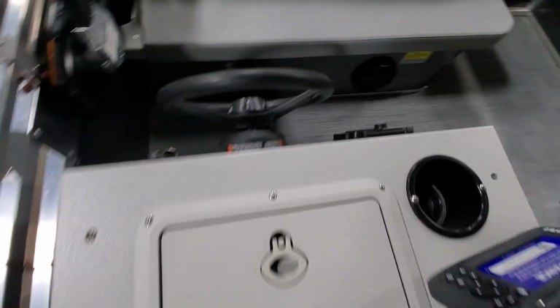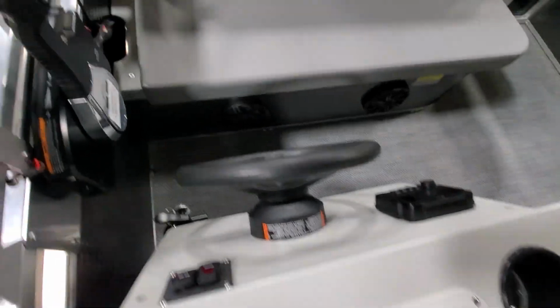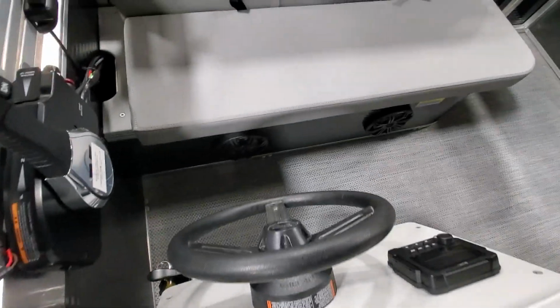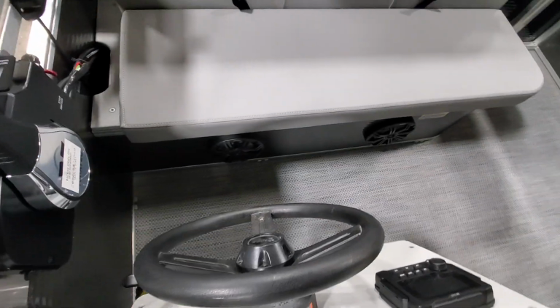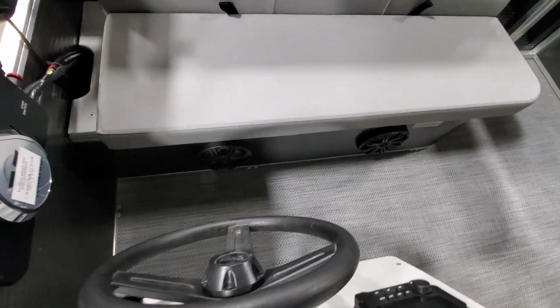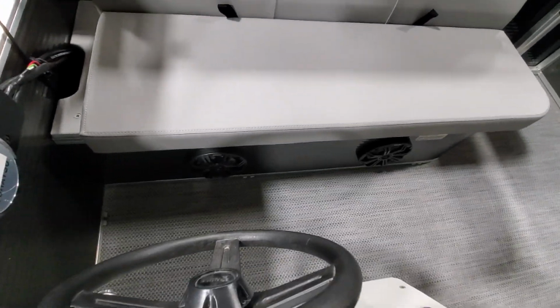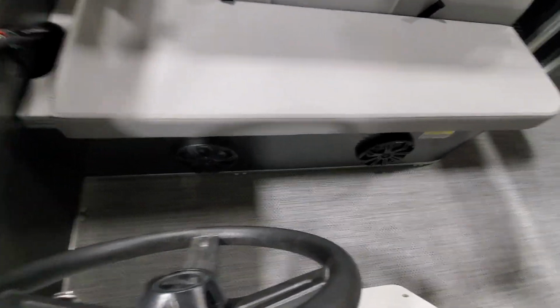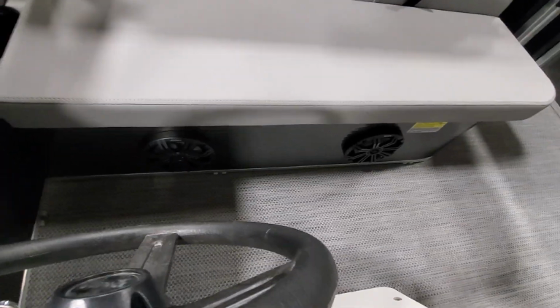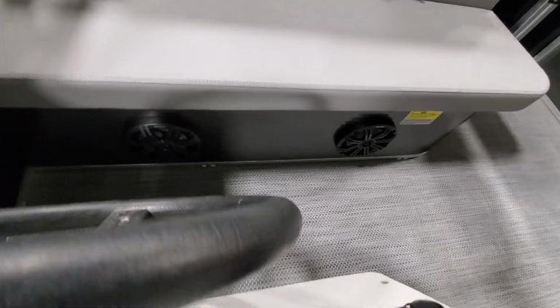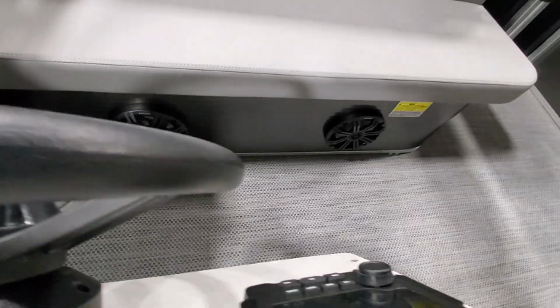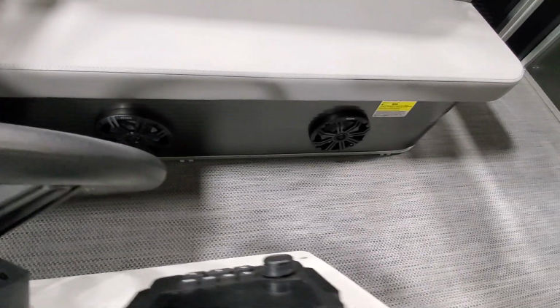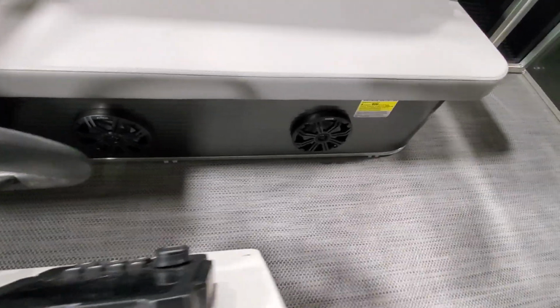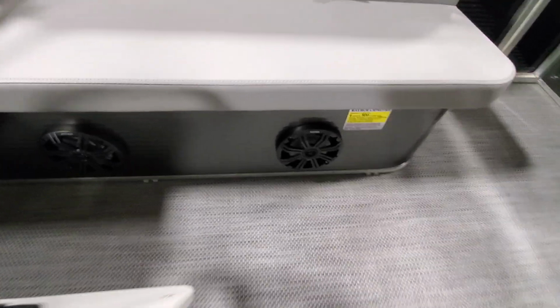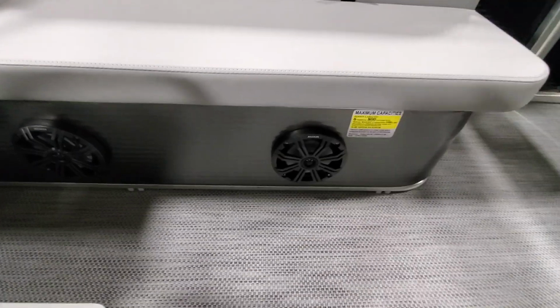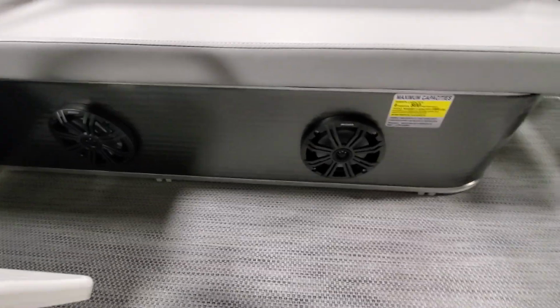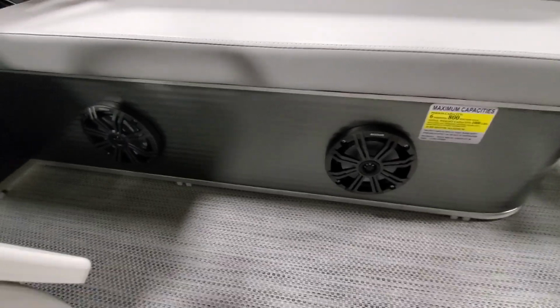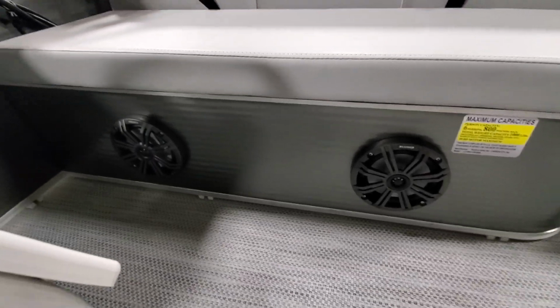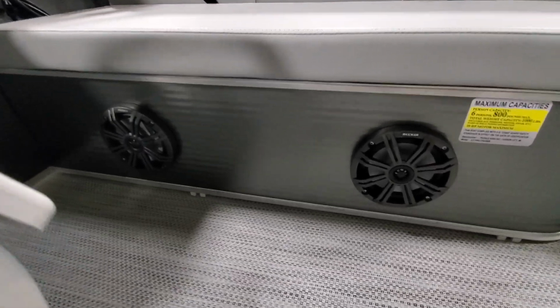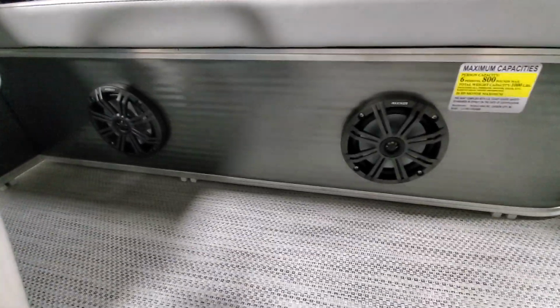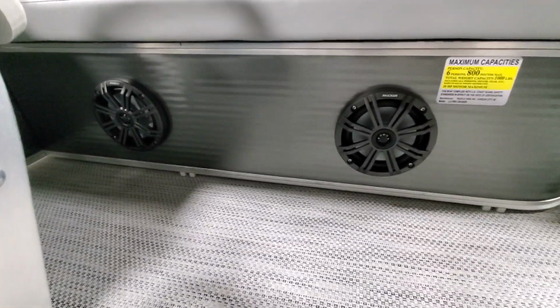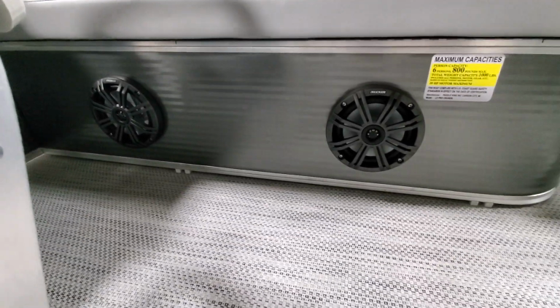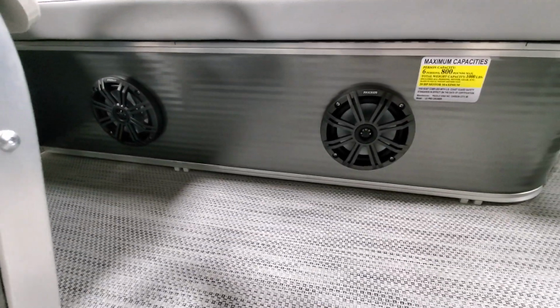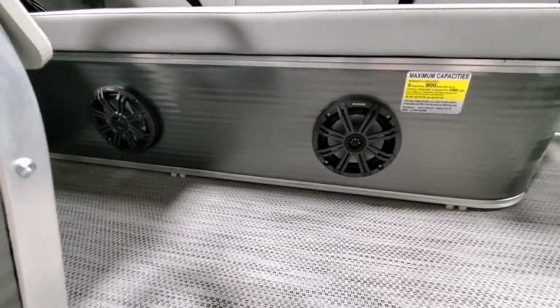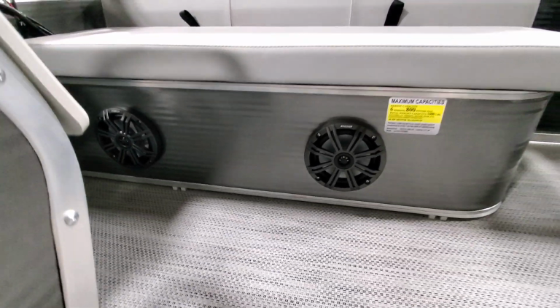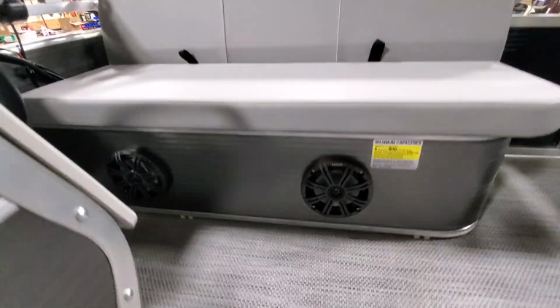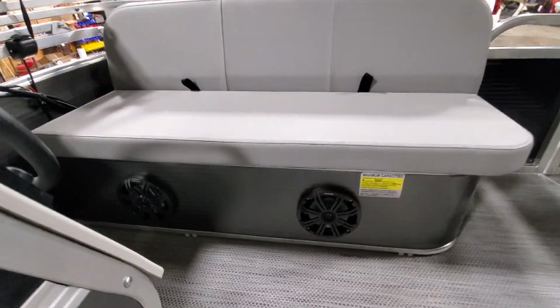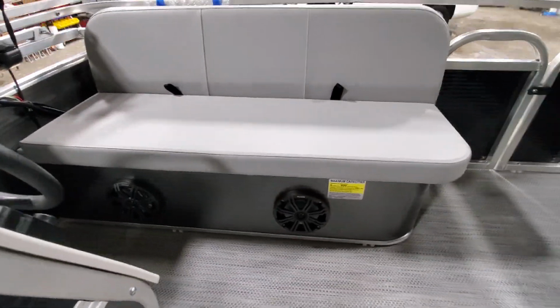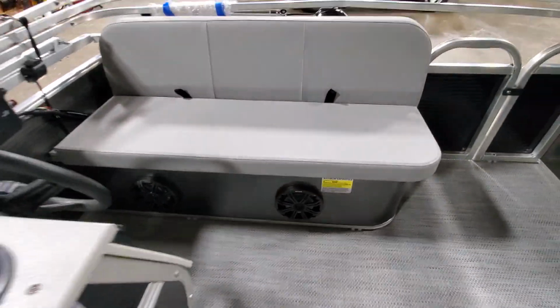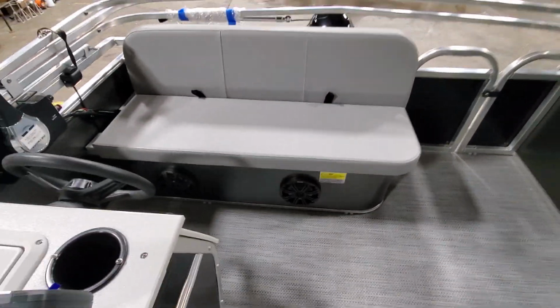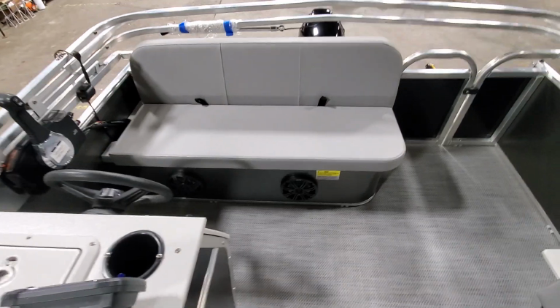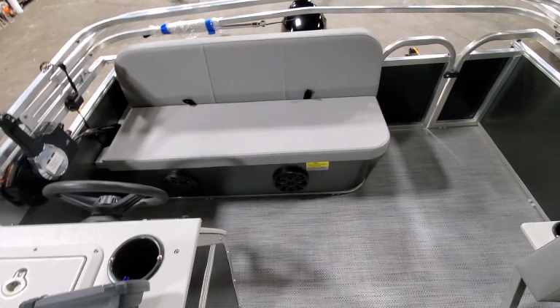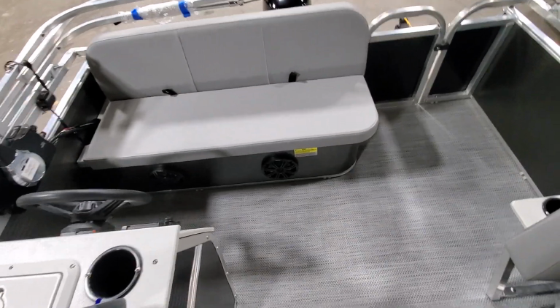Walking back, you can see our speaker setup here. We have the Kicker 6.5s. We got the gray on gray — they're two different color gray tones, so they work really well together.